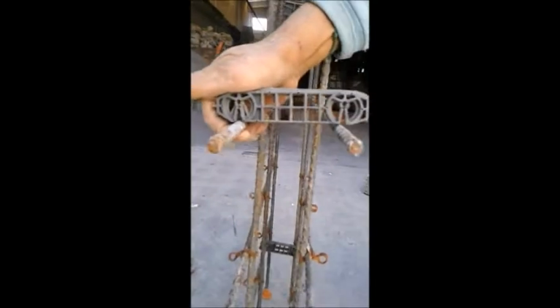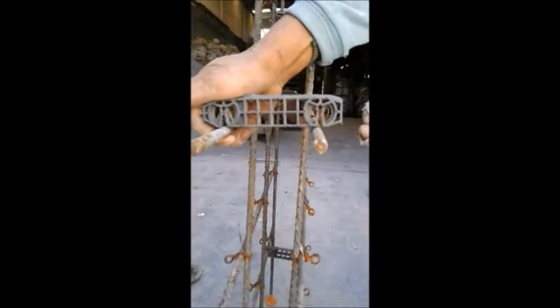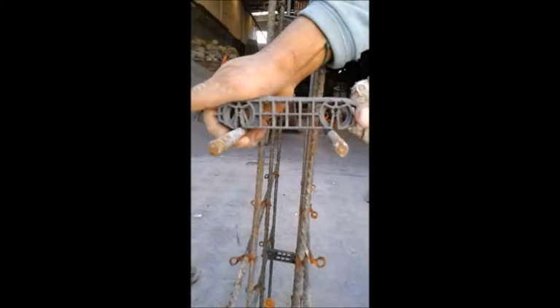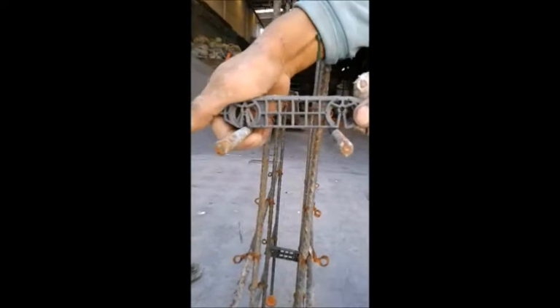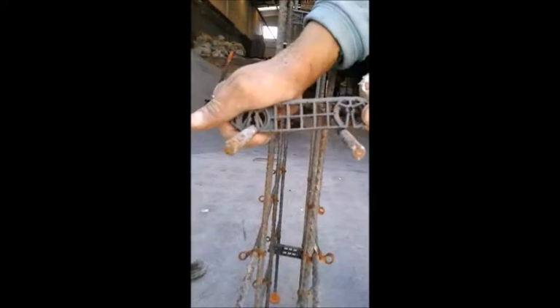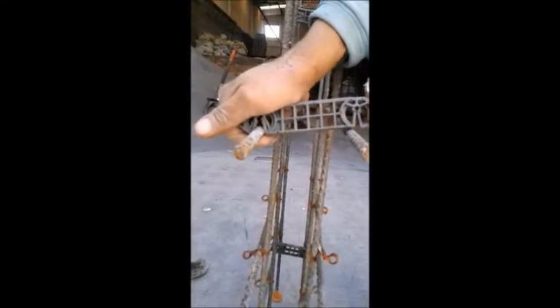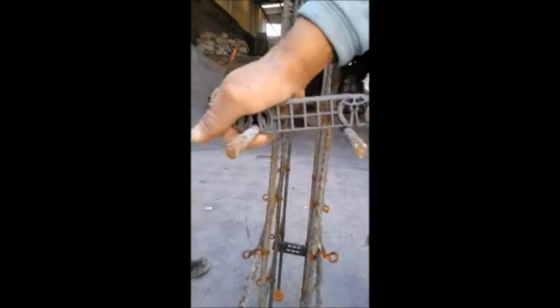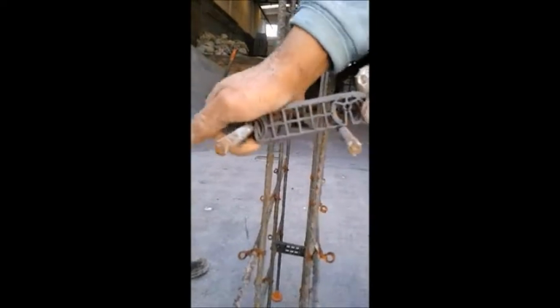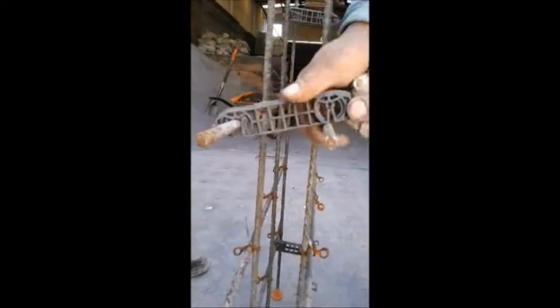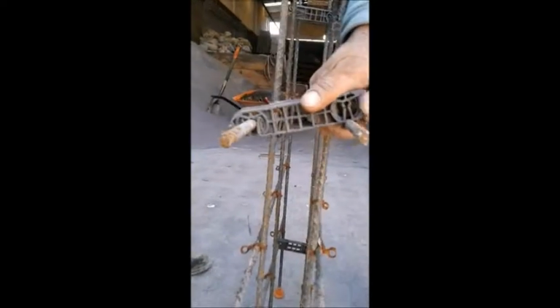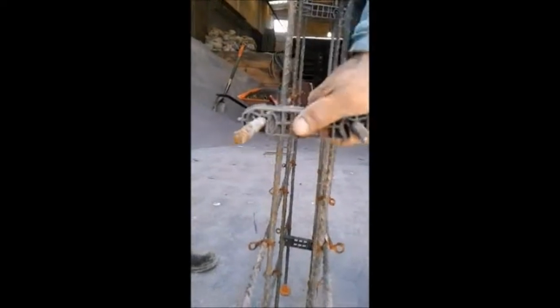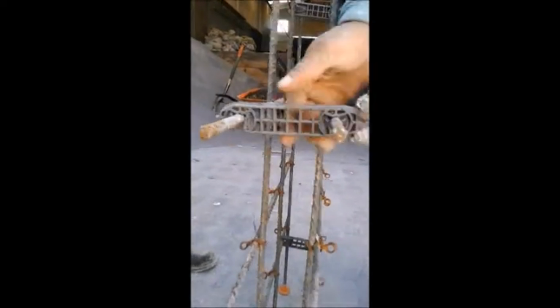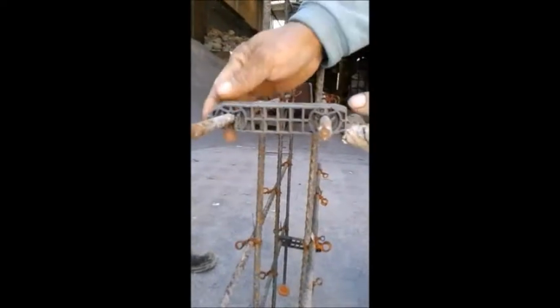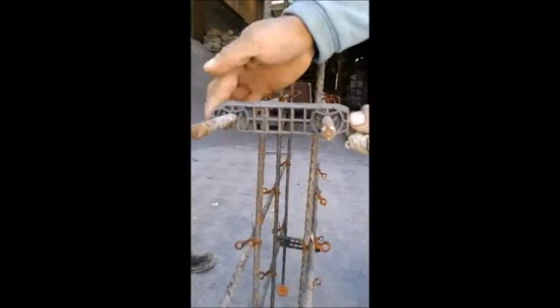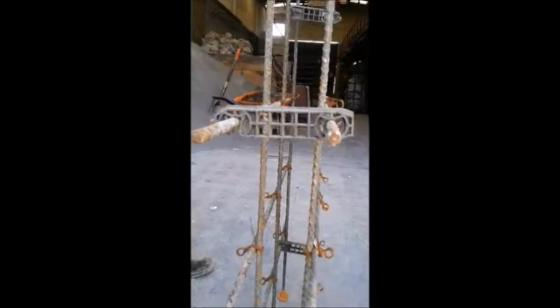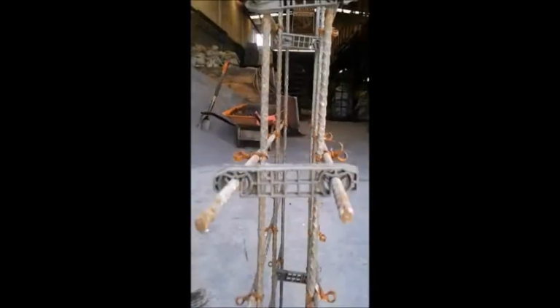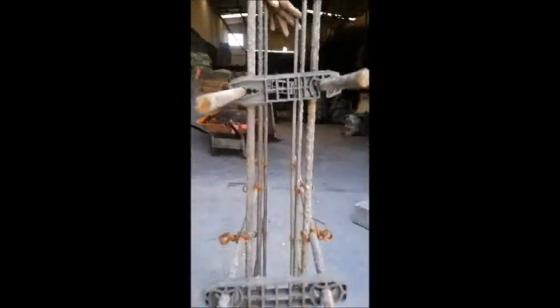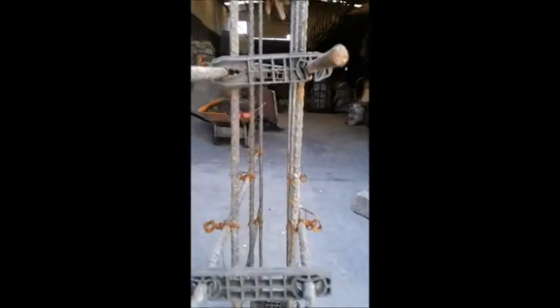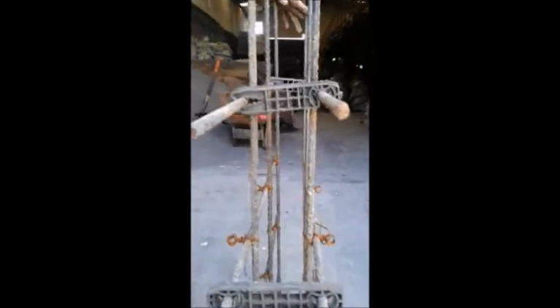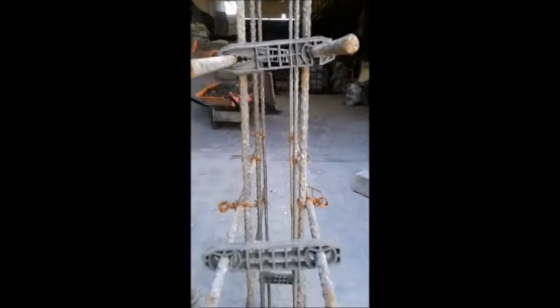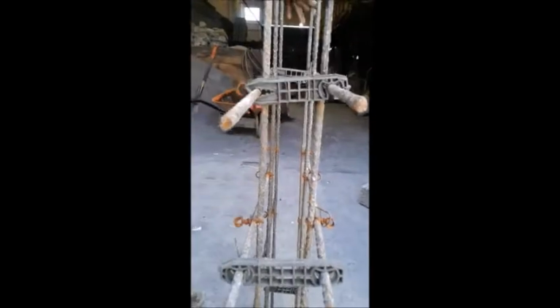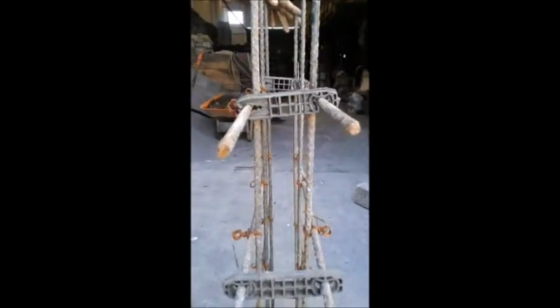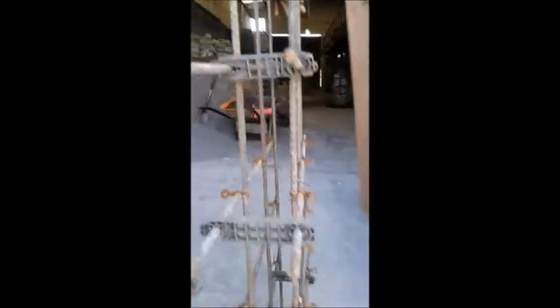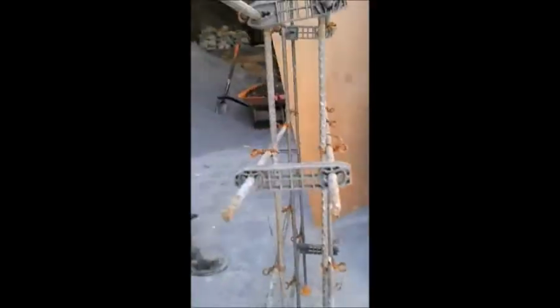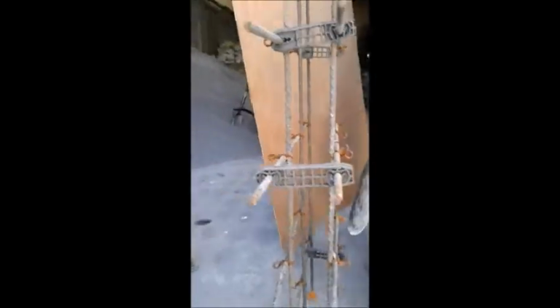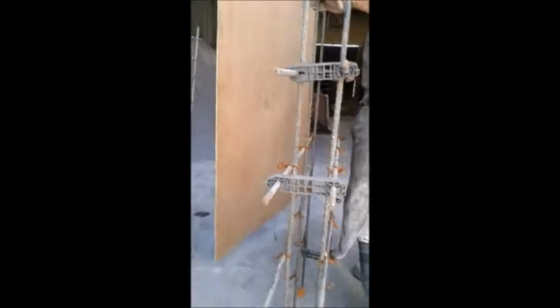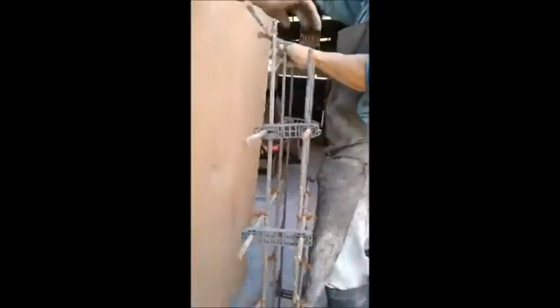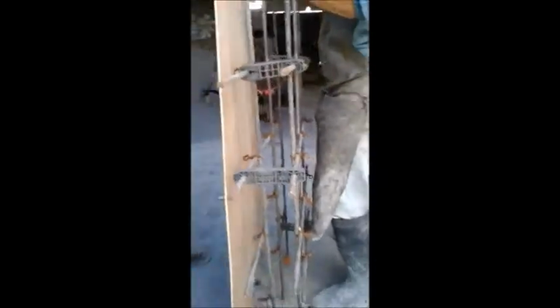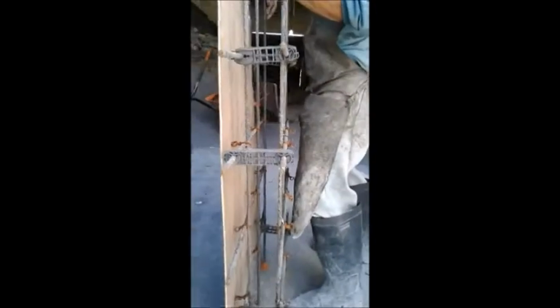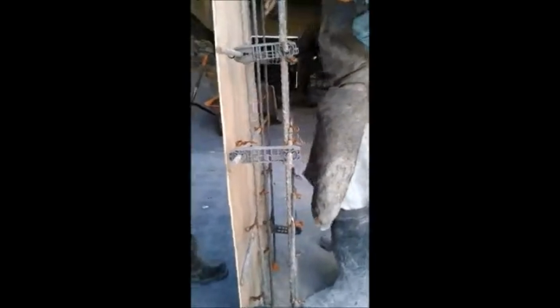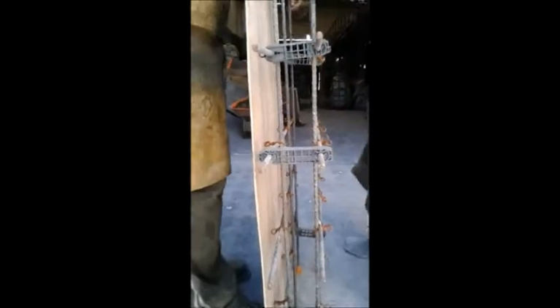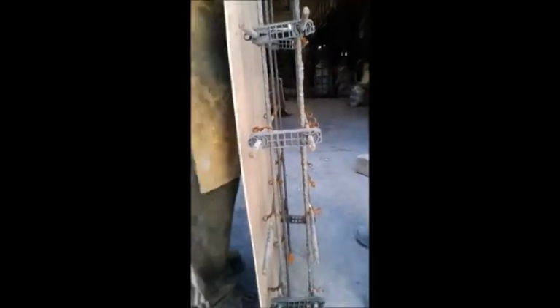This type of spacer effectively separates walls that contain a double rebar structure, separating internally the bars spaced from rebar to rebar, and also externally from rebar to the inner side of the formworks.